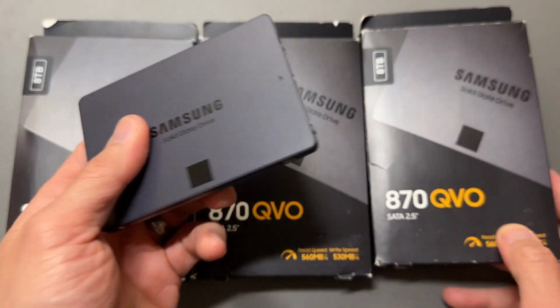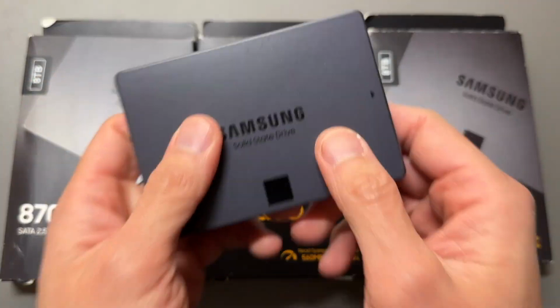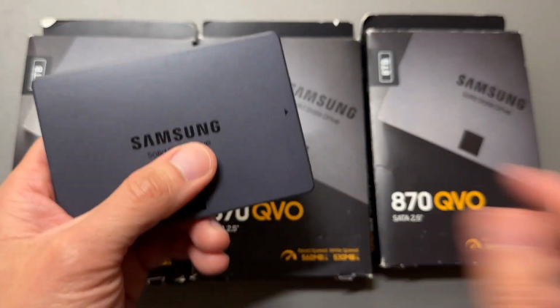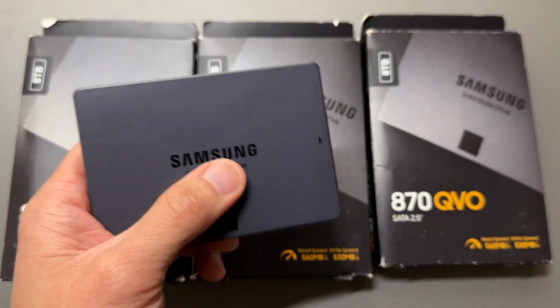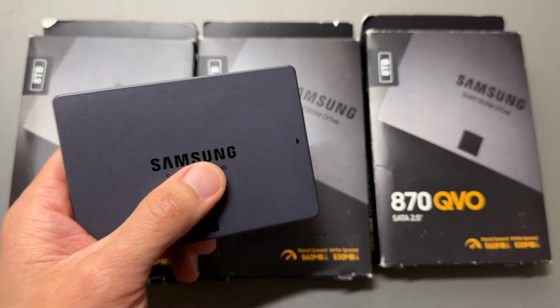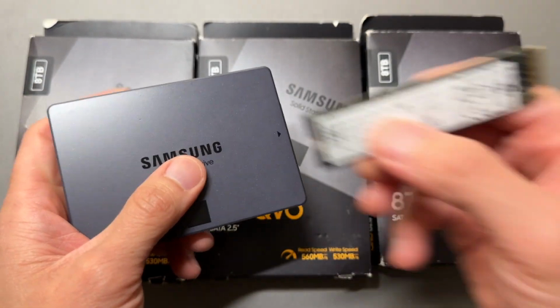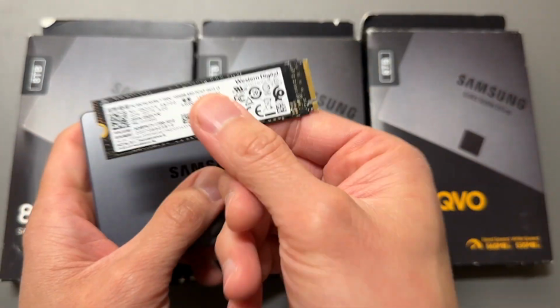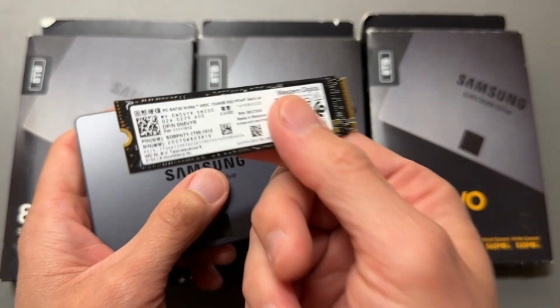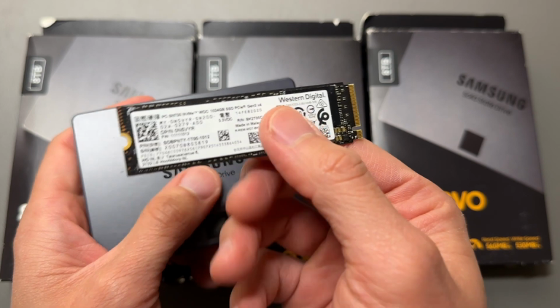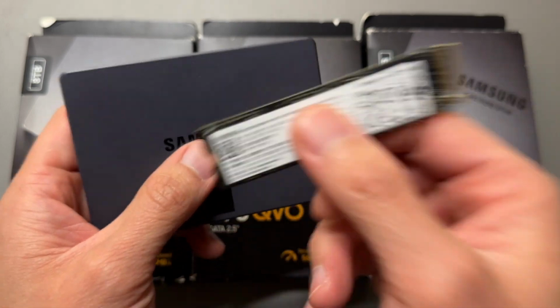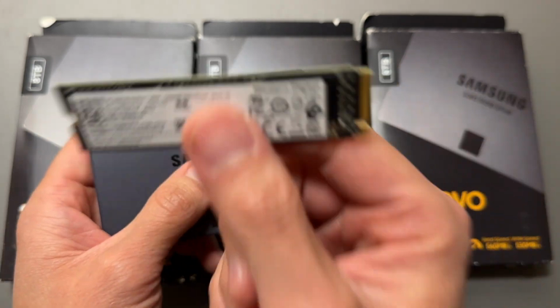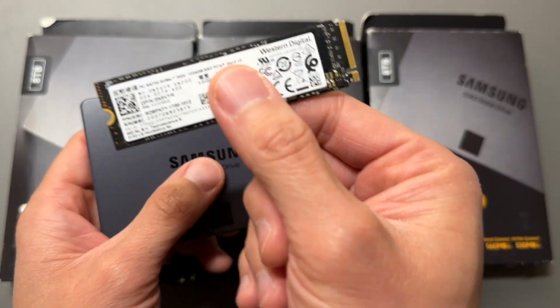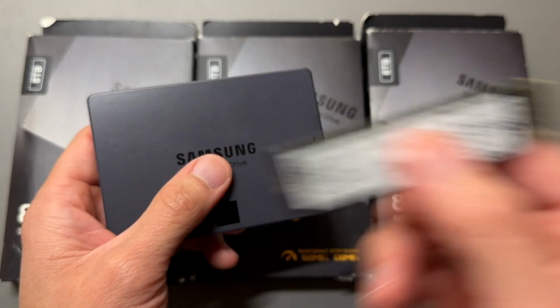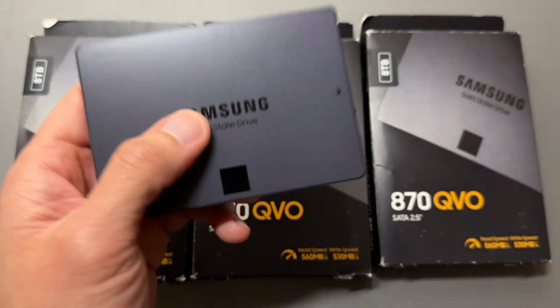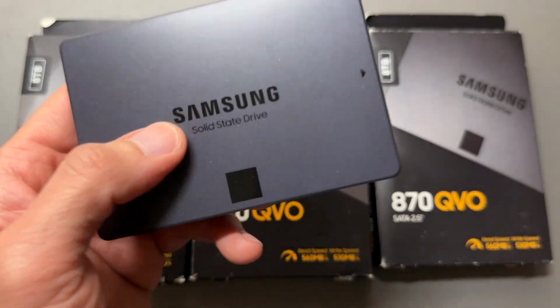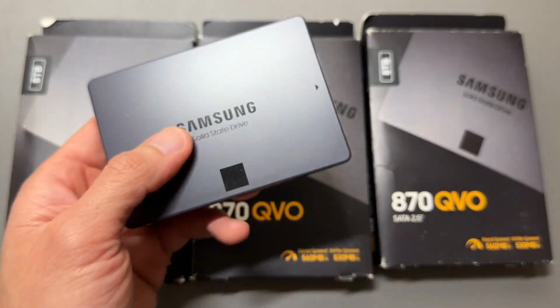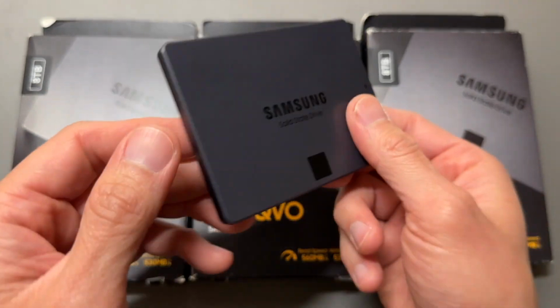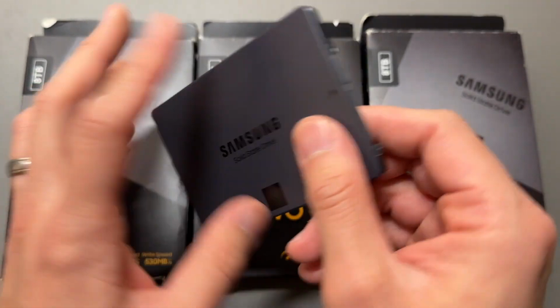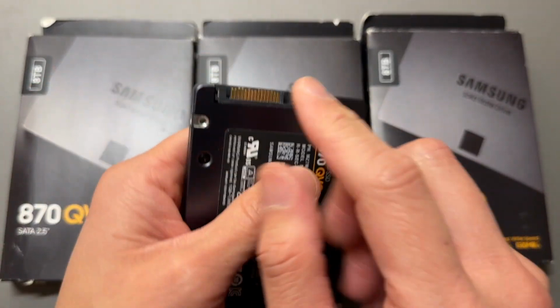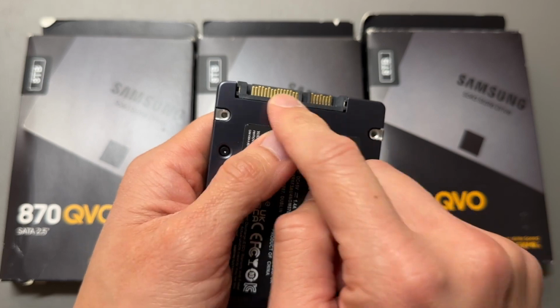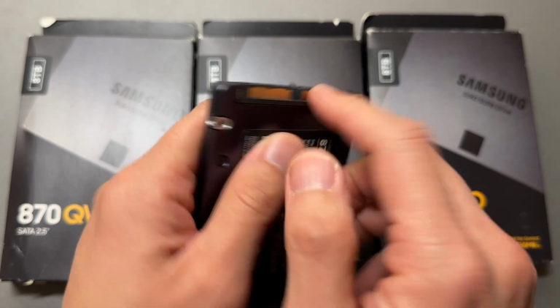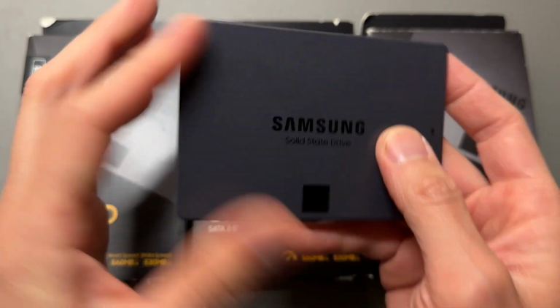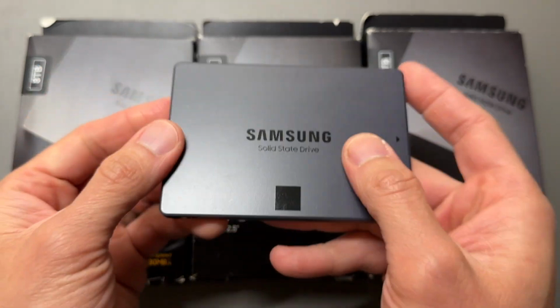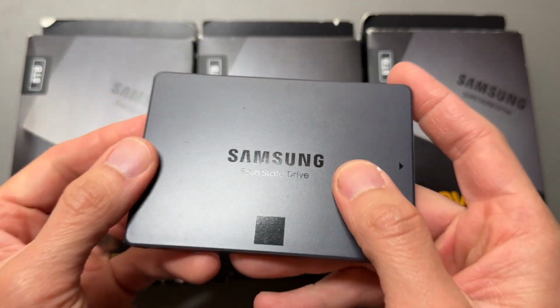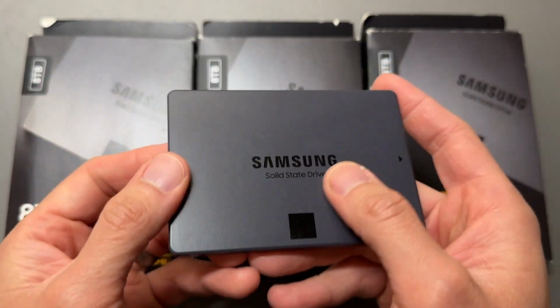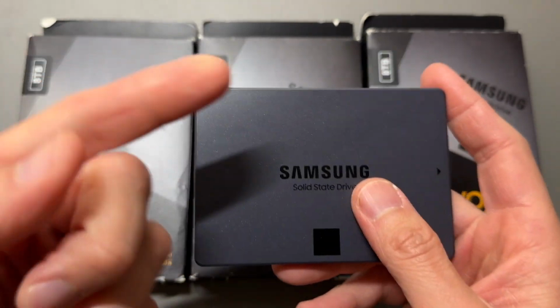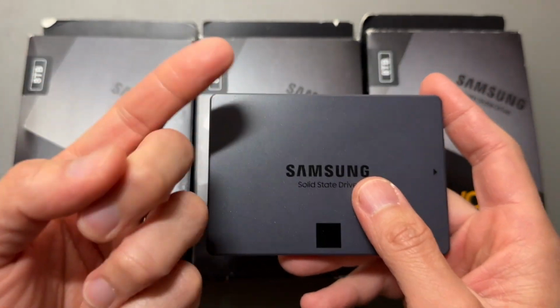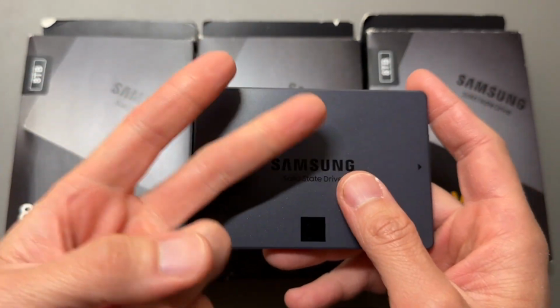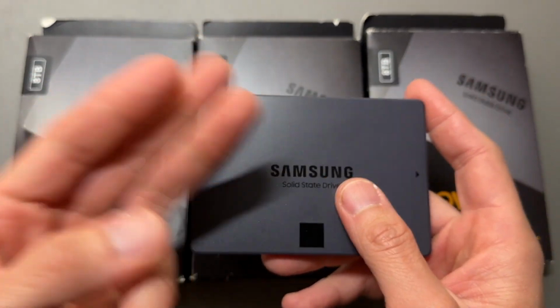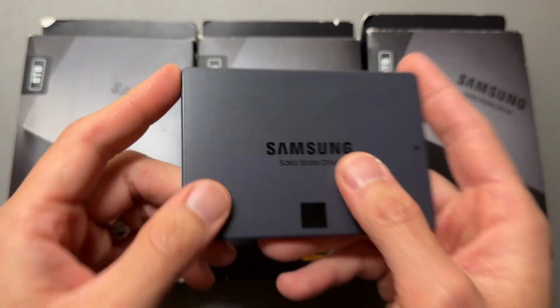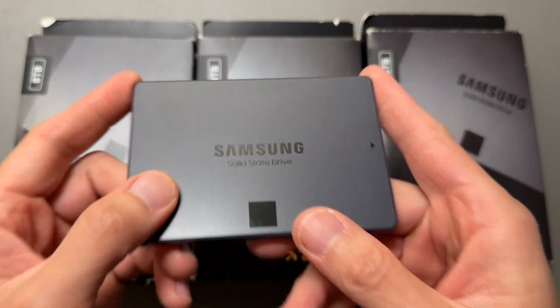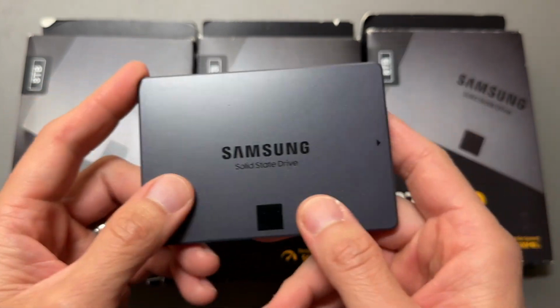They're not the fastest technology. If you want something fast, you might want an NVMe drive, and those things can go crazy fast. But if you have an older computer and can only use SATA drives, then these are great solid state drives. They work in laptops, desktops, servers, and even network attached storage.